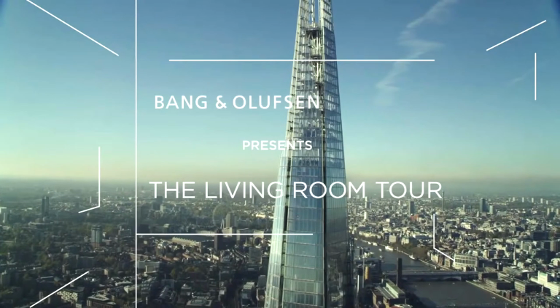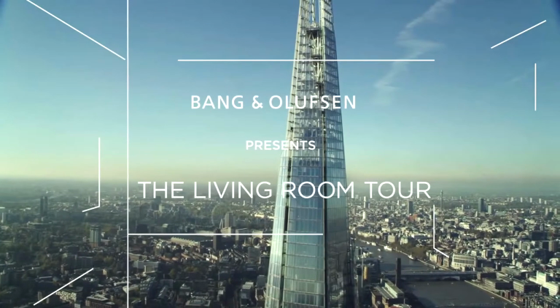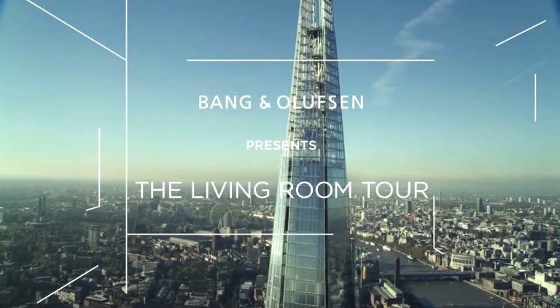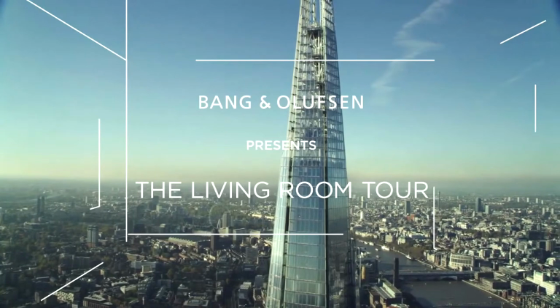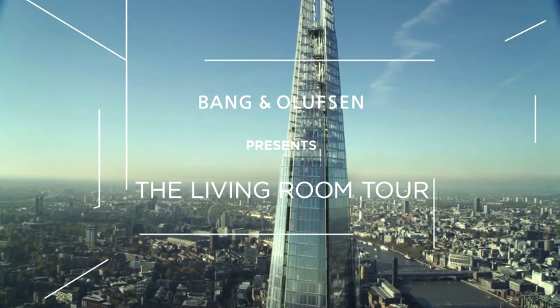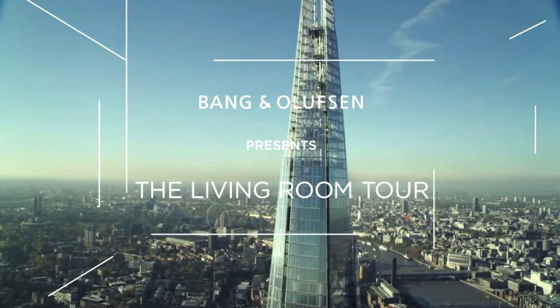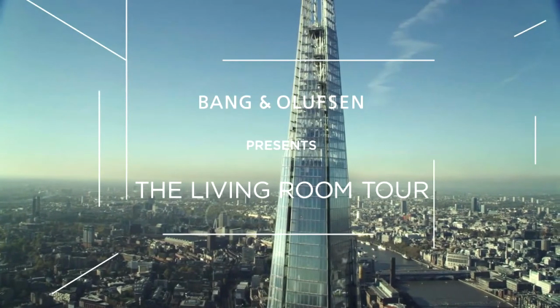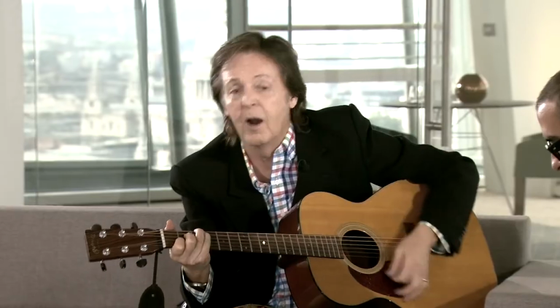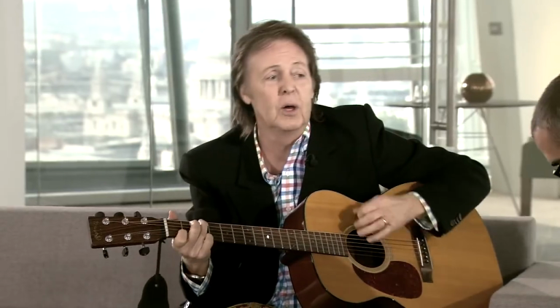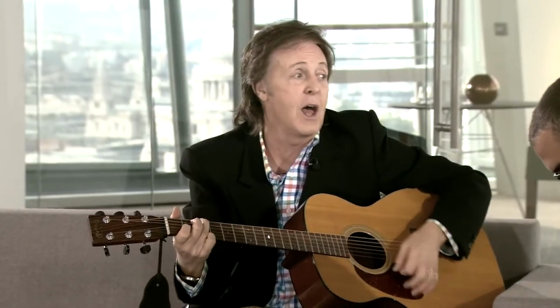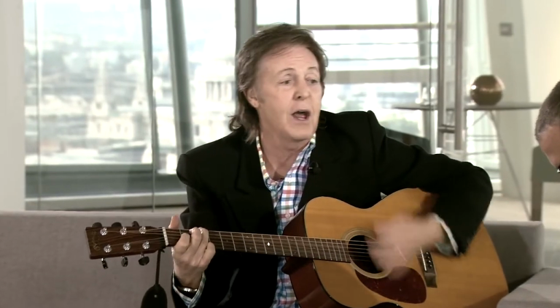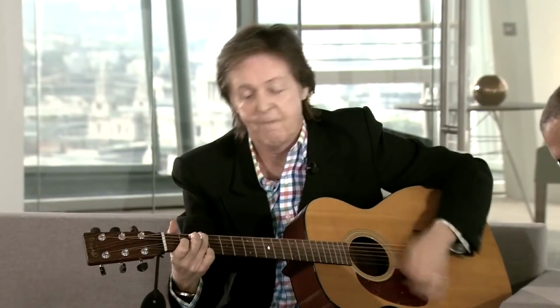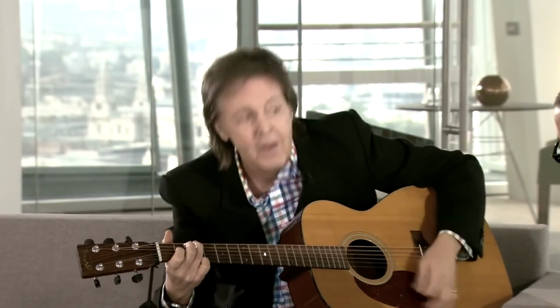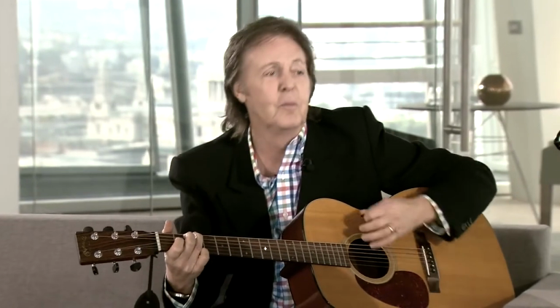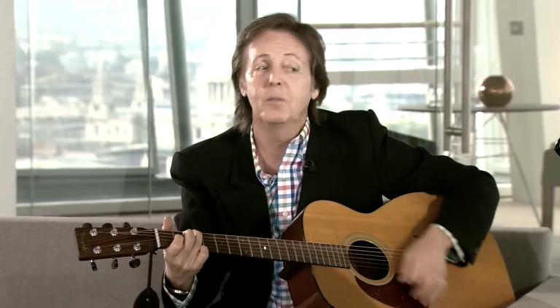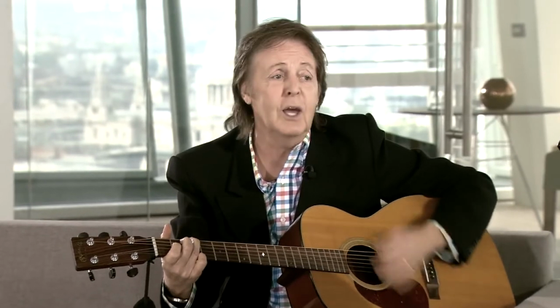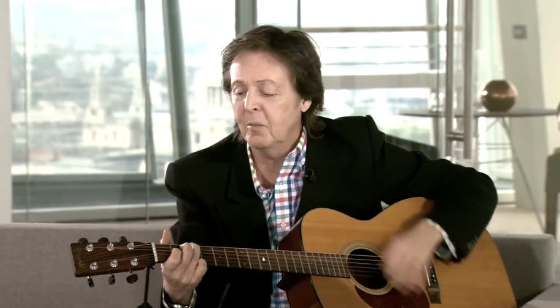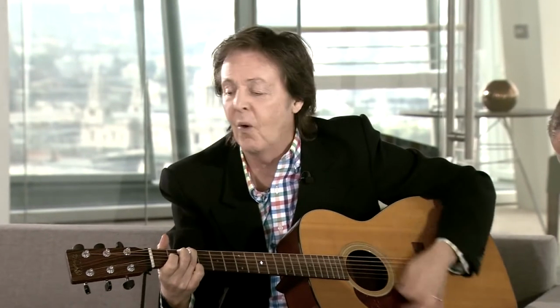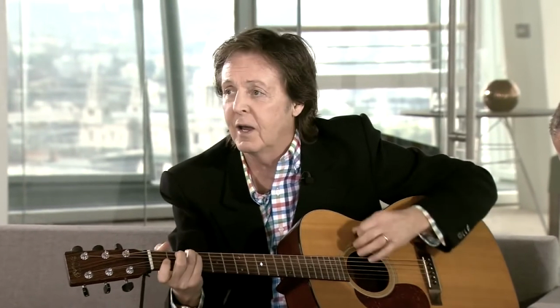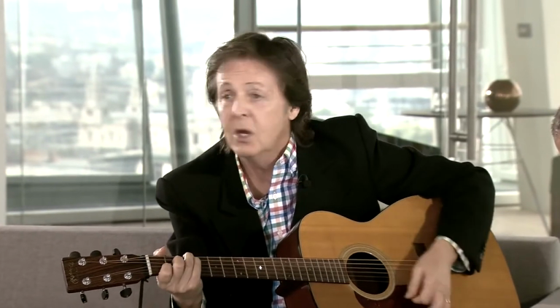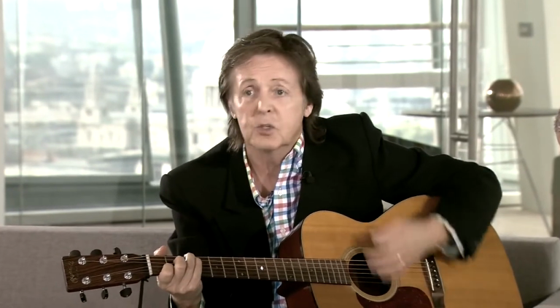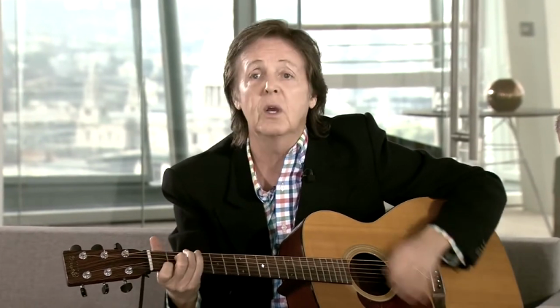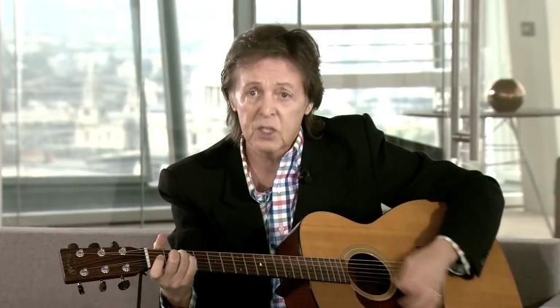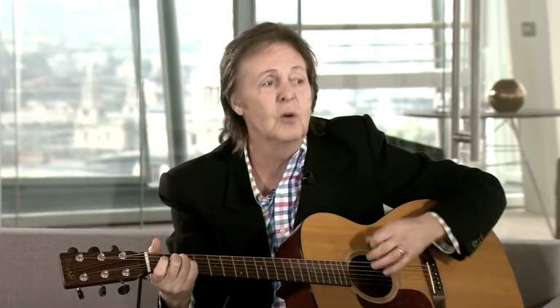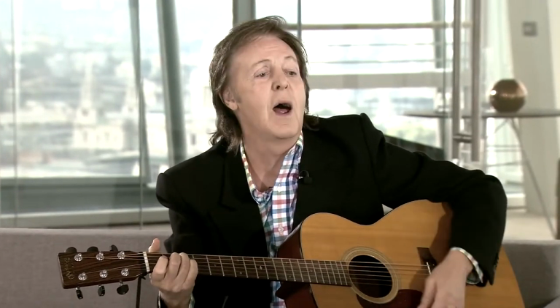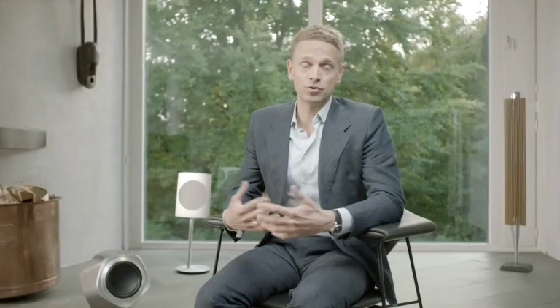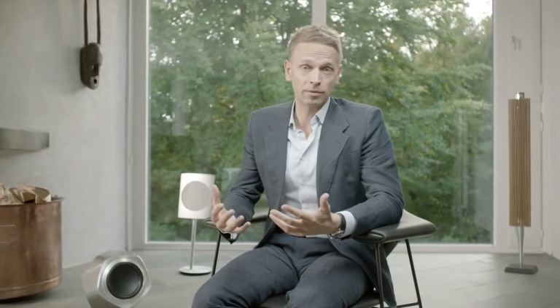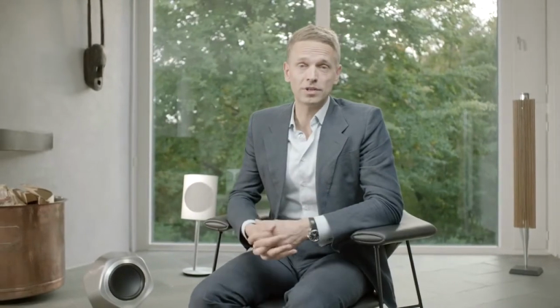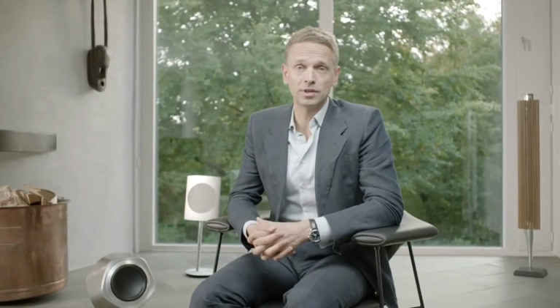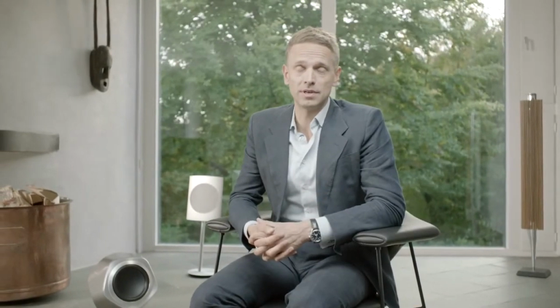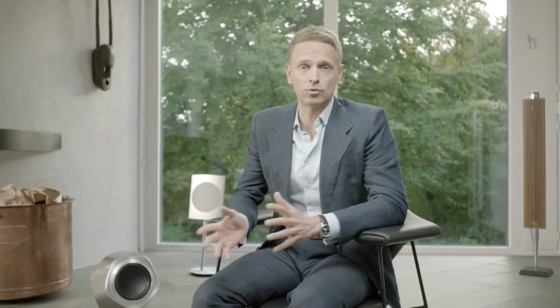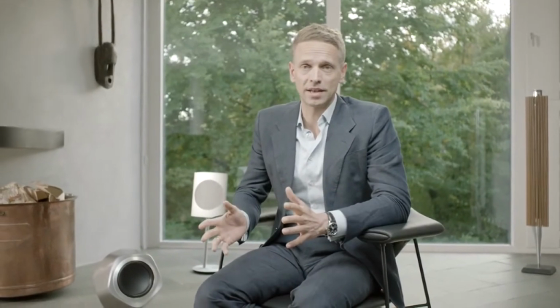I'm very proud to work with Sir Paul and to be launching our new speakers. He's always had a passion for Bang & Olufsen, and the passion that he brings to people with his music is absolutely outstanding.